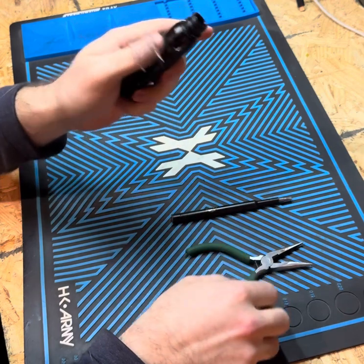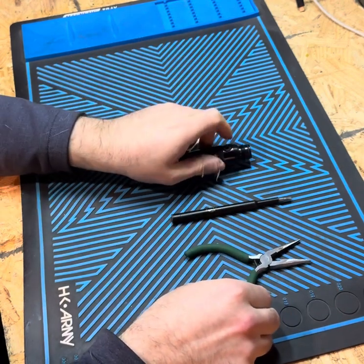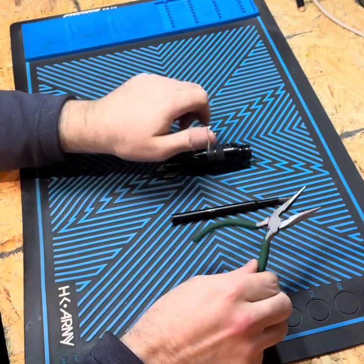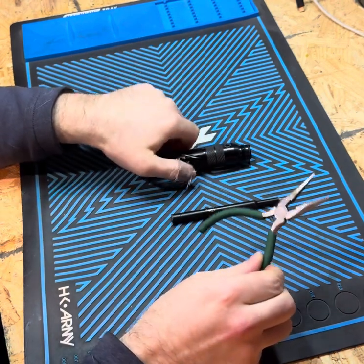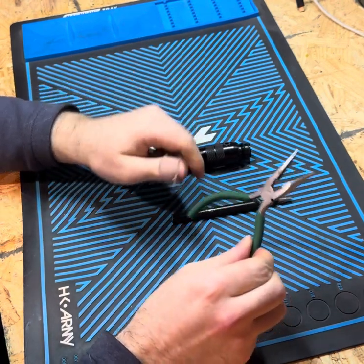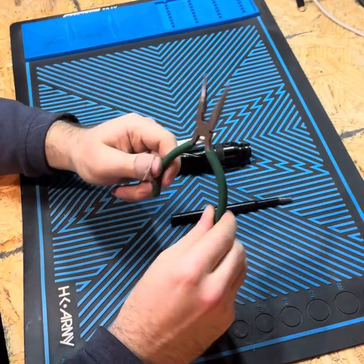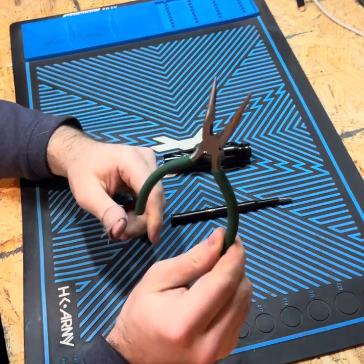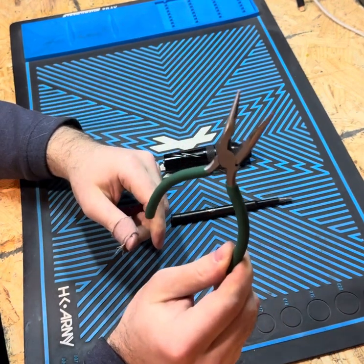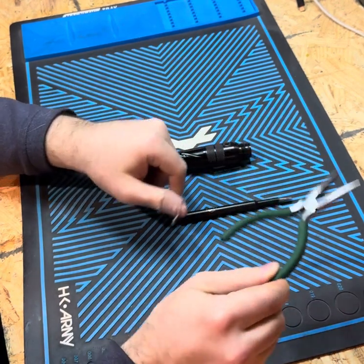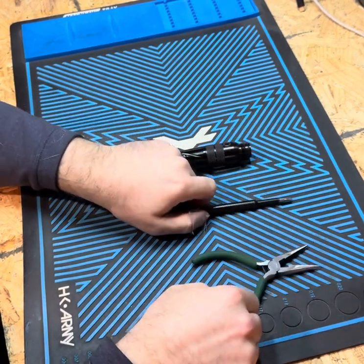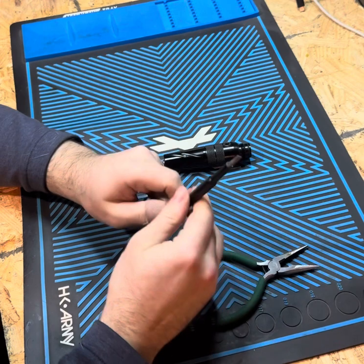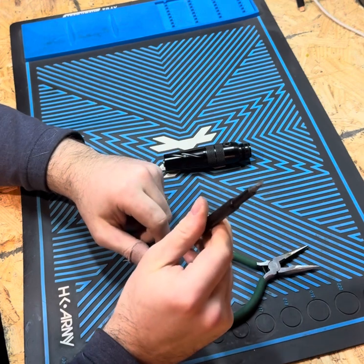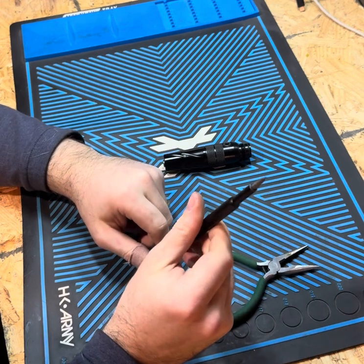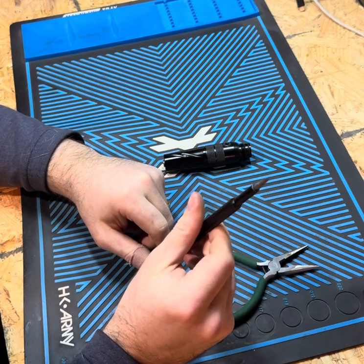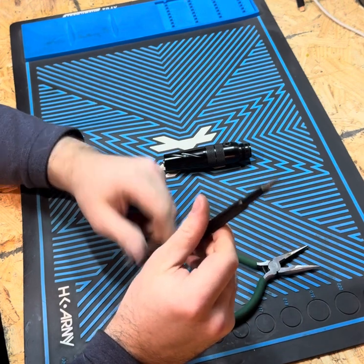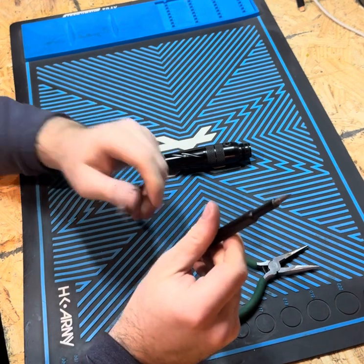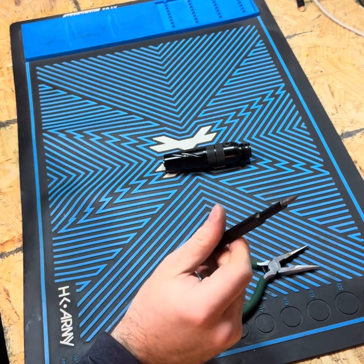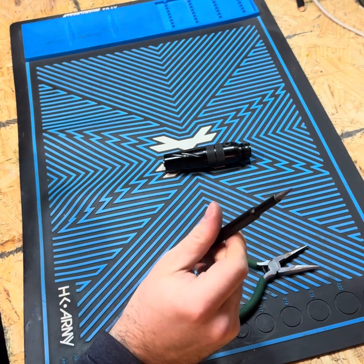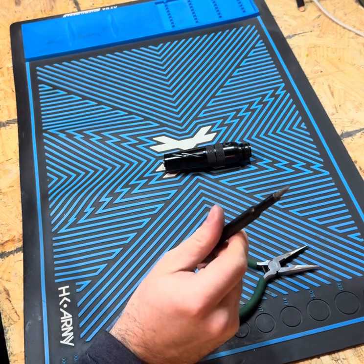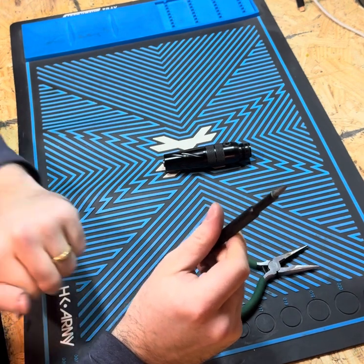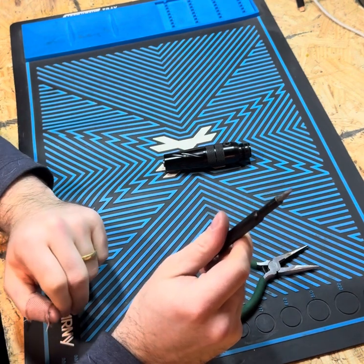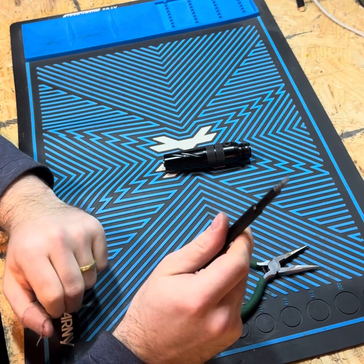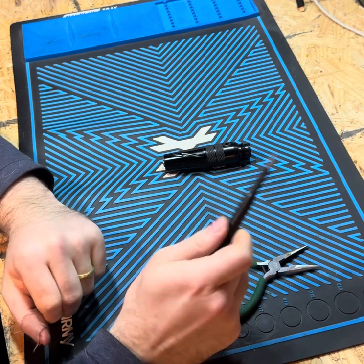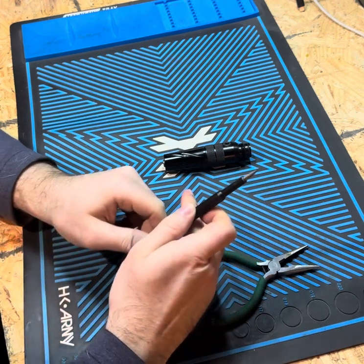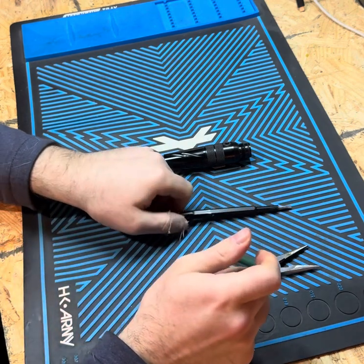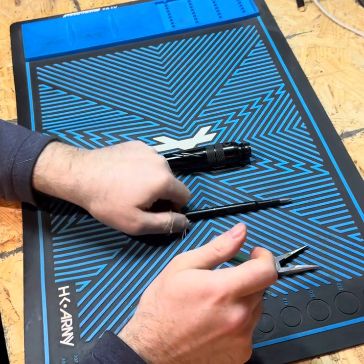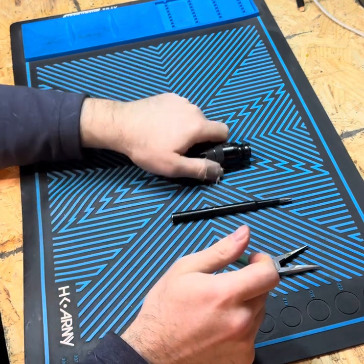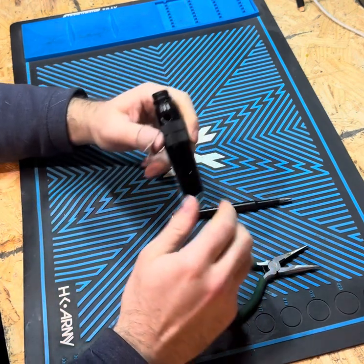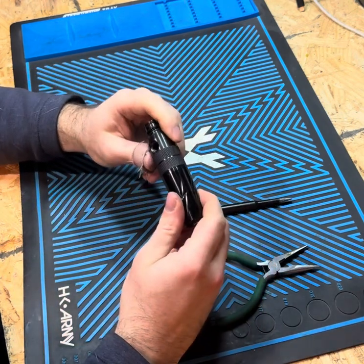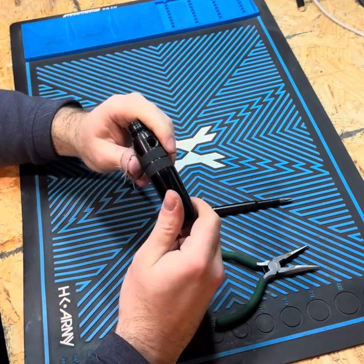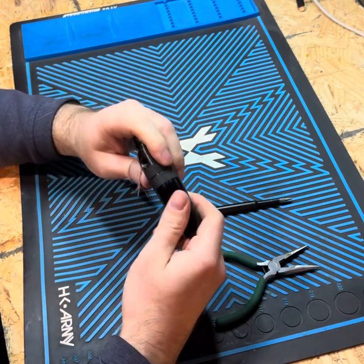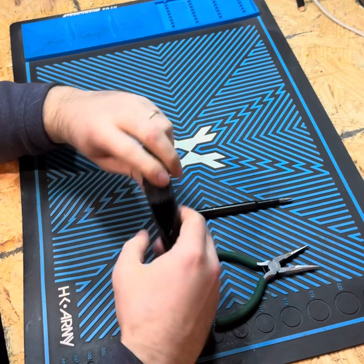The last thing you're going to need in order to disassemble this is a needle nose plier and a small or larger flathead screwdriver. It has to be a flathead to get the Schrader valve out. So let's get this thing apart — it screws out into two pieces.